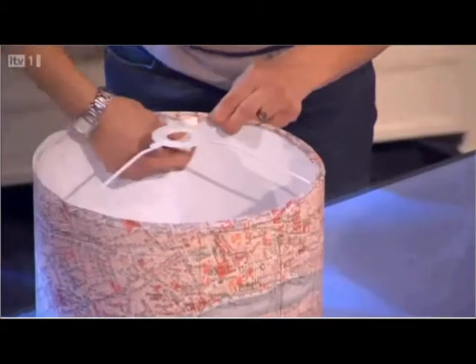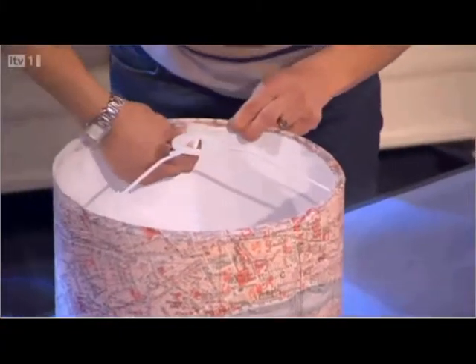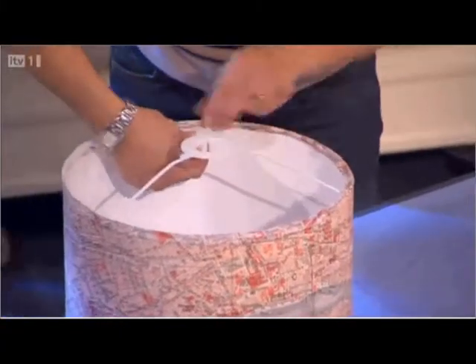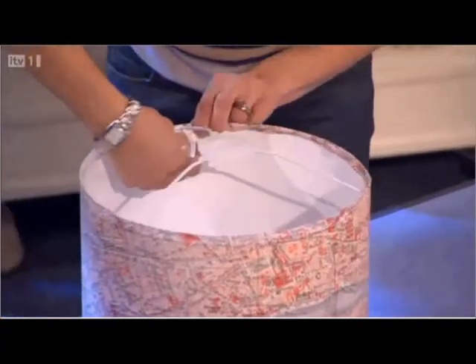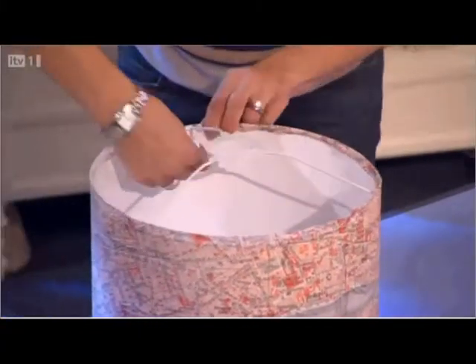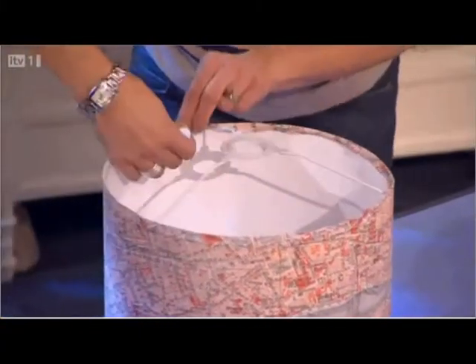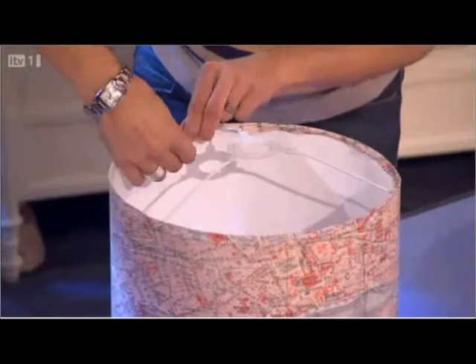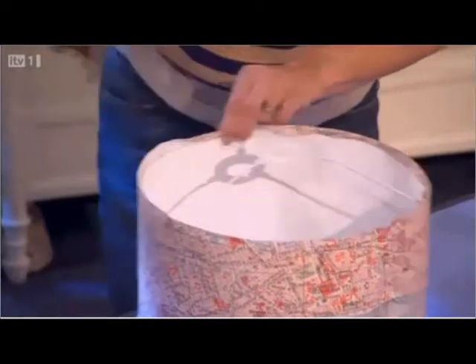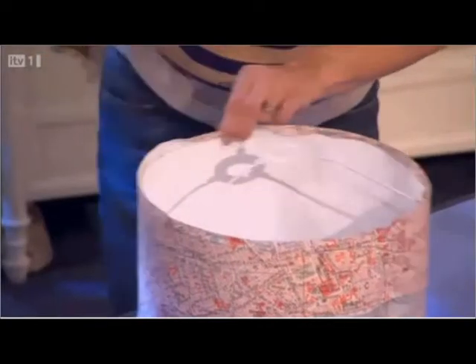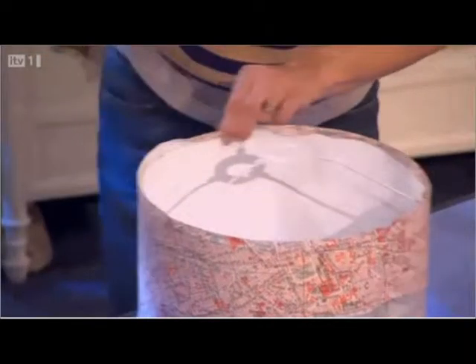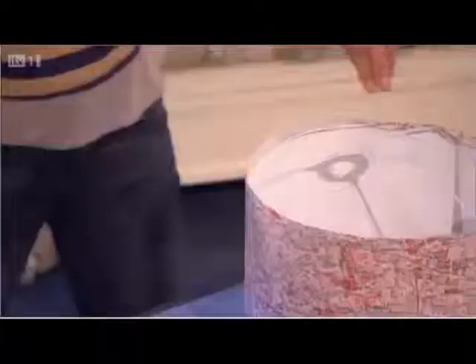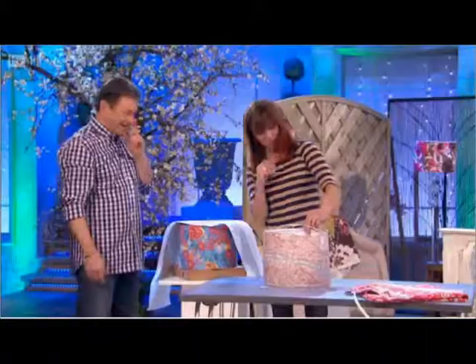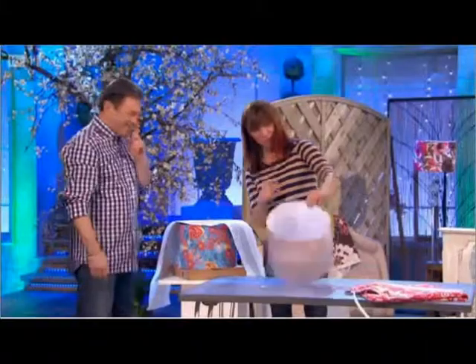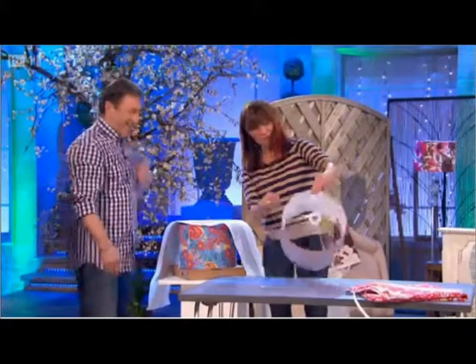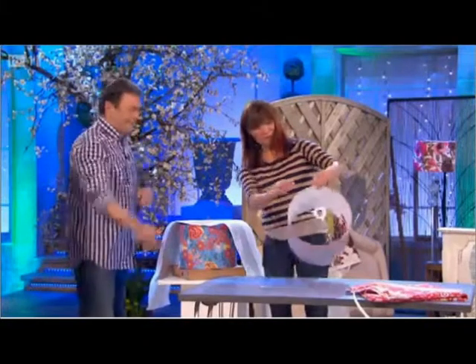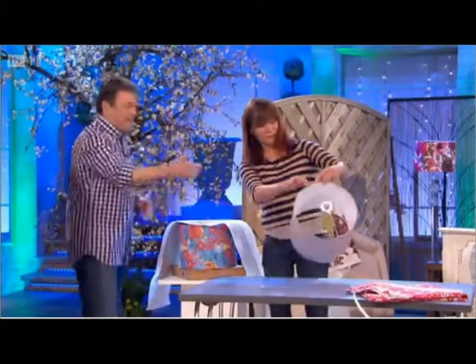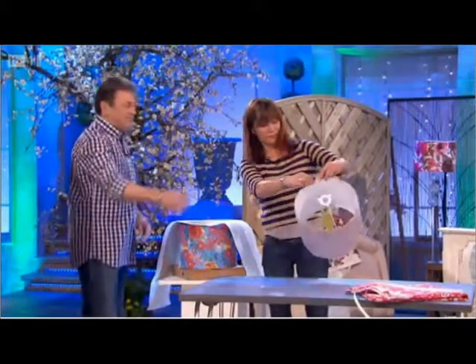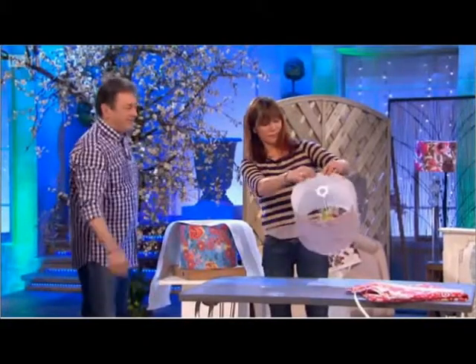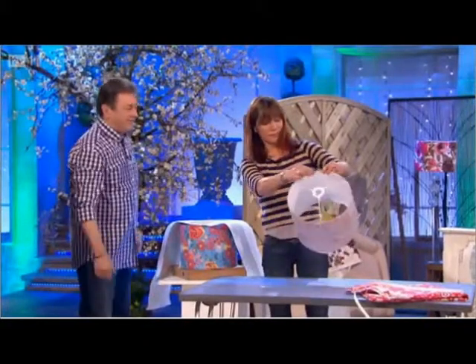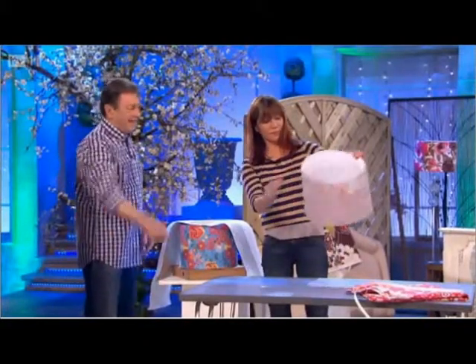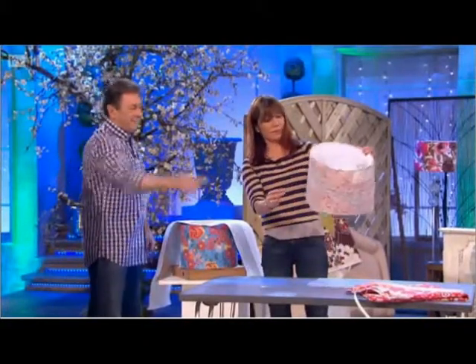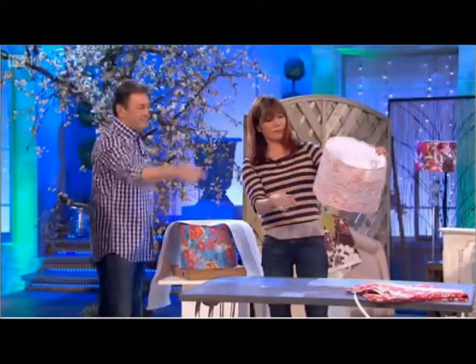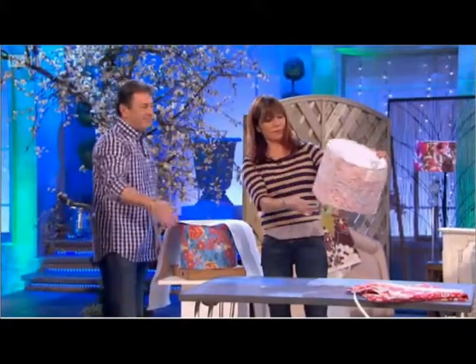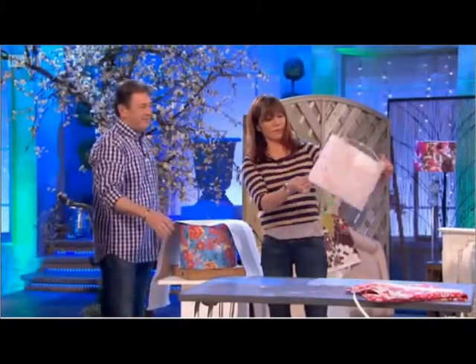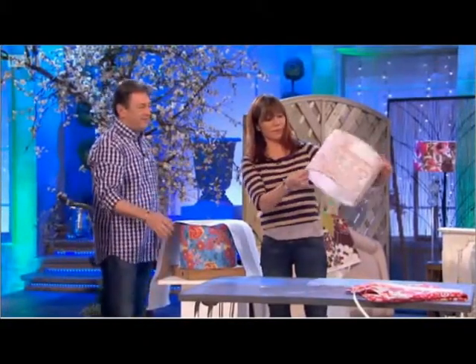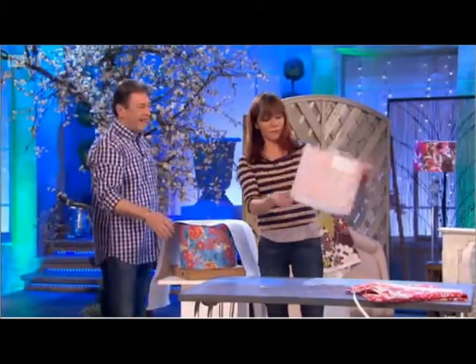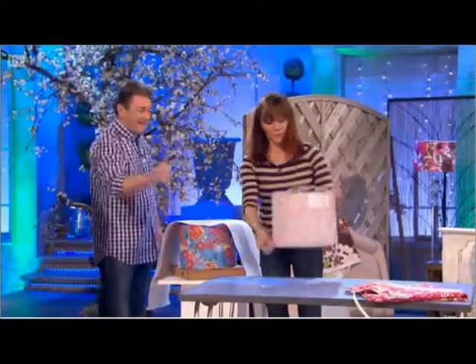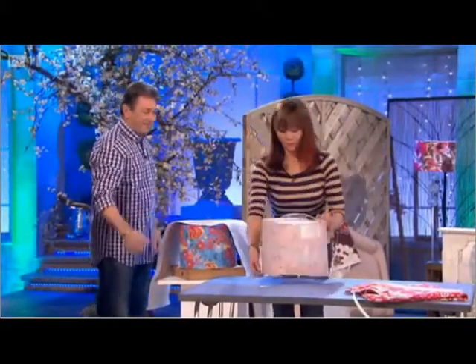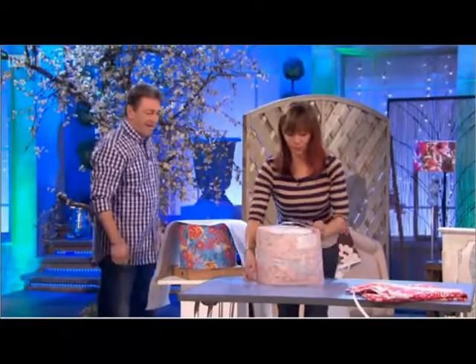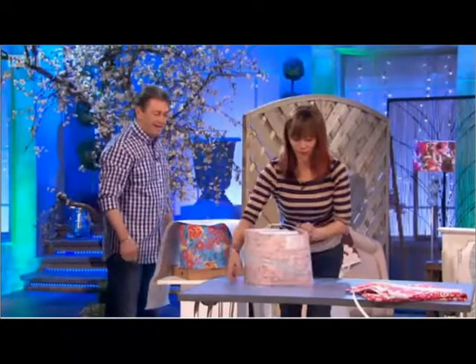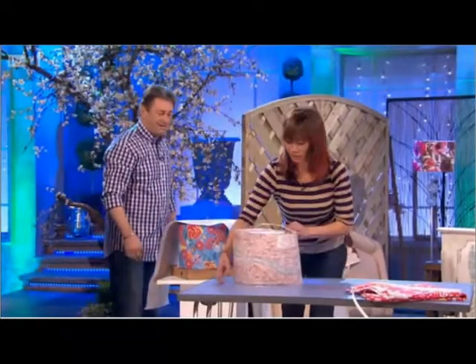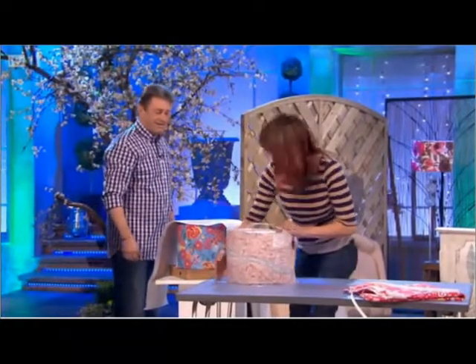It is pretty impressive, isn't it? Well, you can take a bit longer than we did at home. And then you get a lampshade for £8 plus whatever your fabric was. I love that. I think it's fantastic as well.